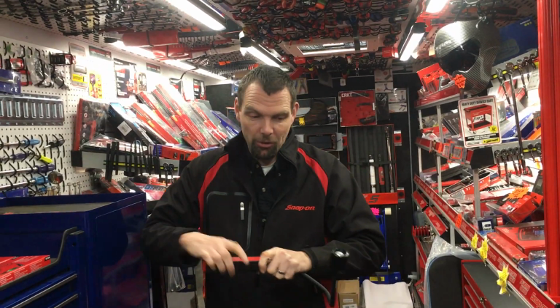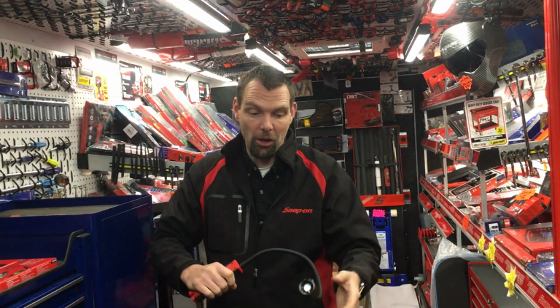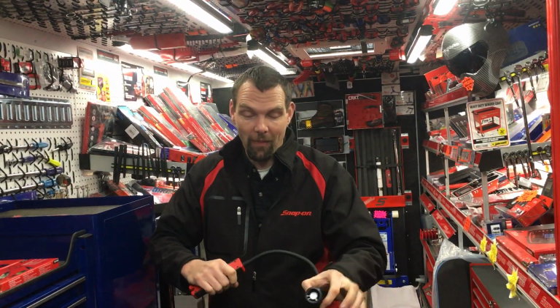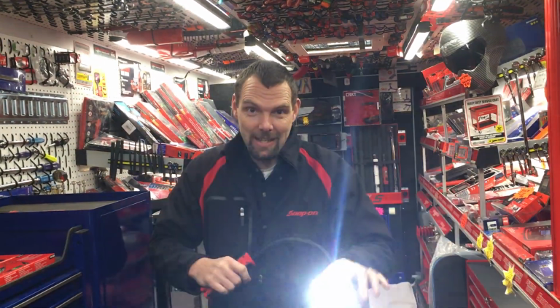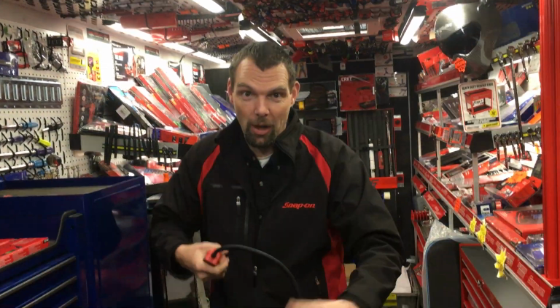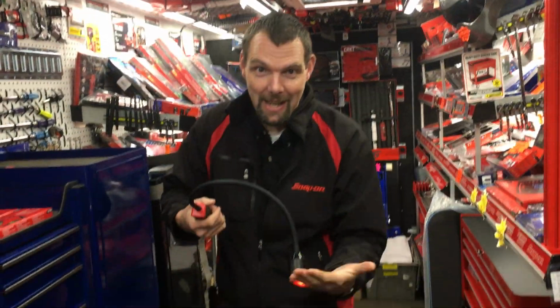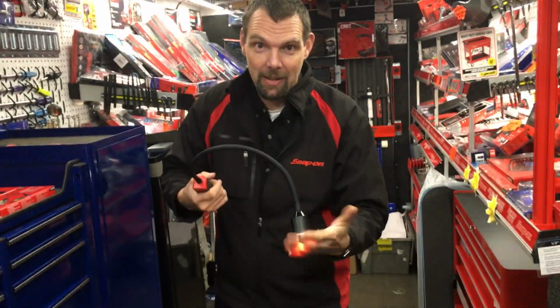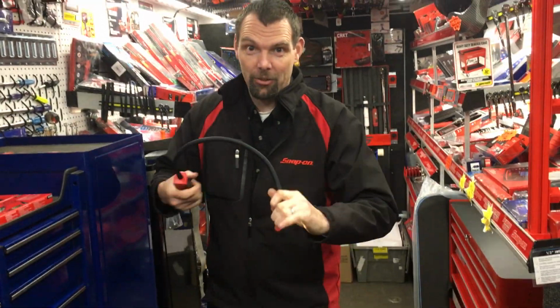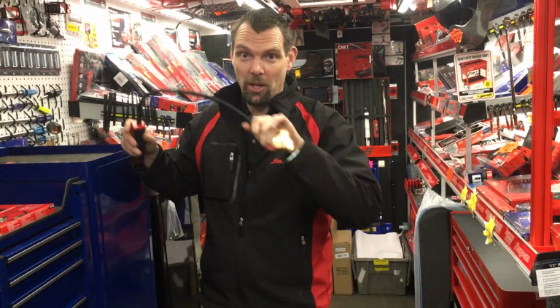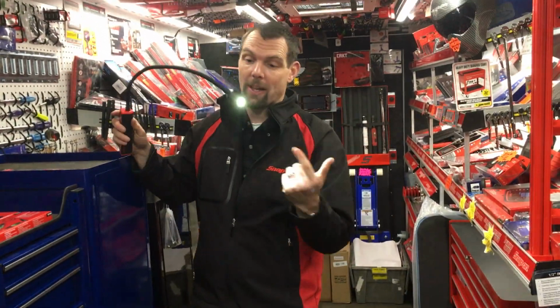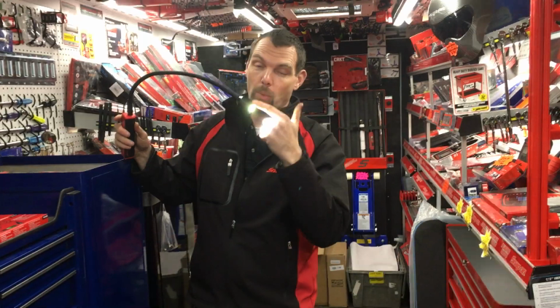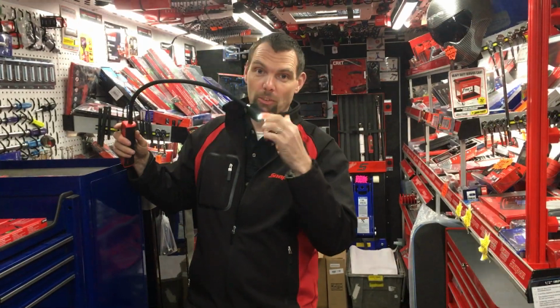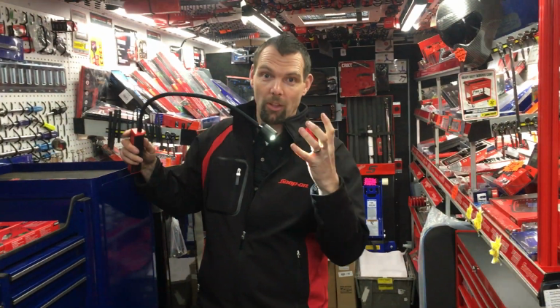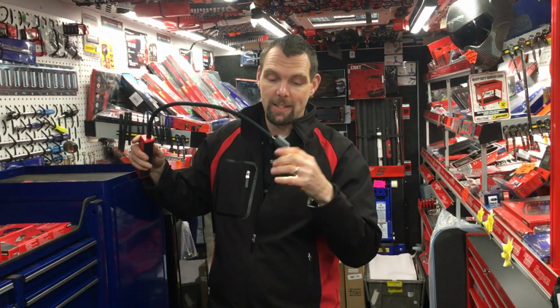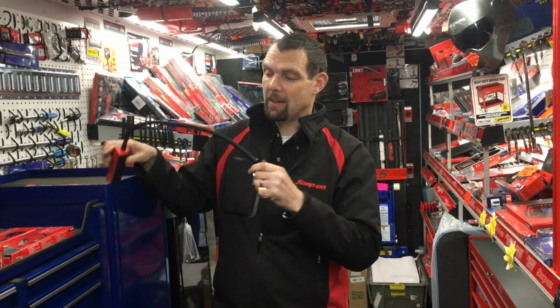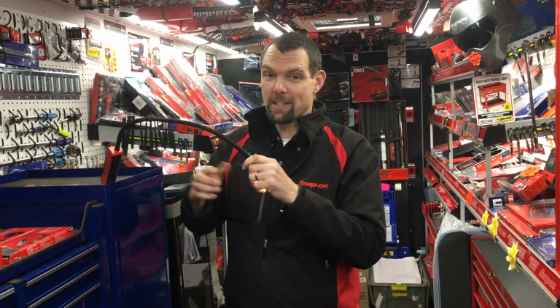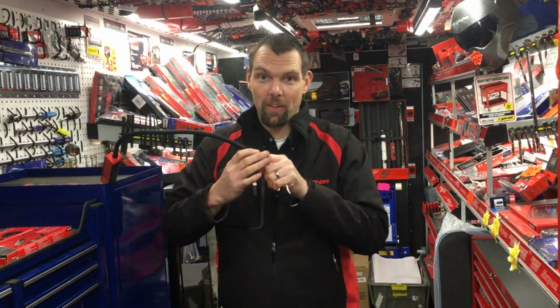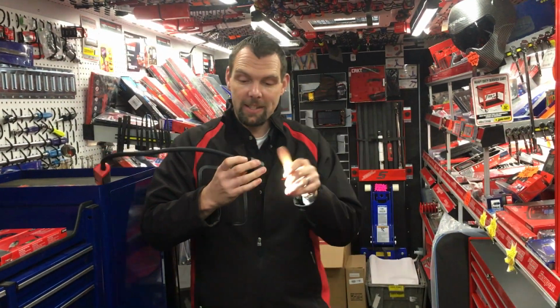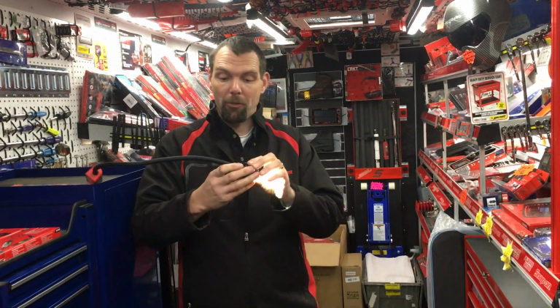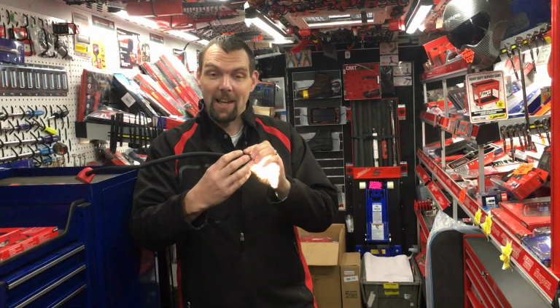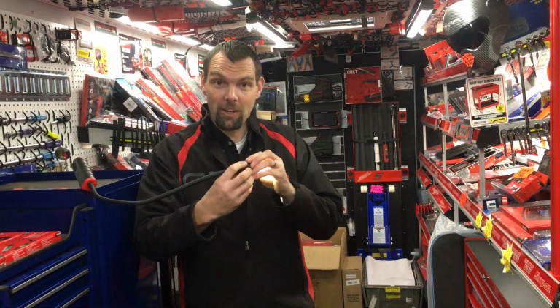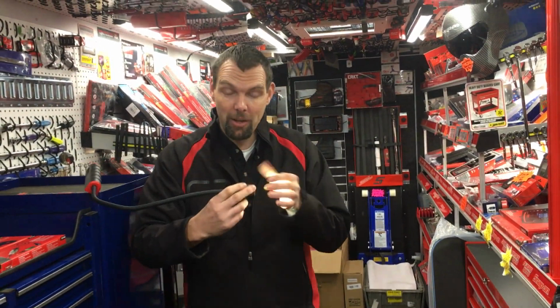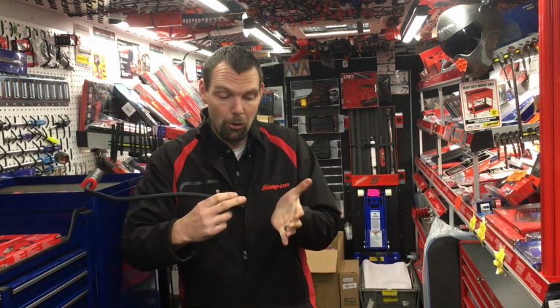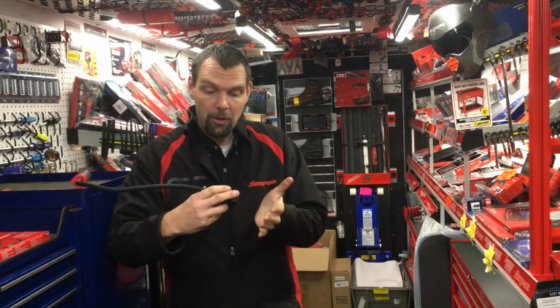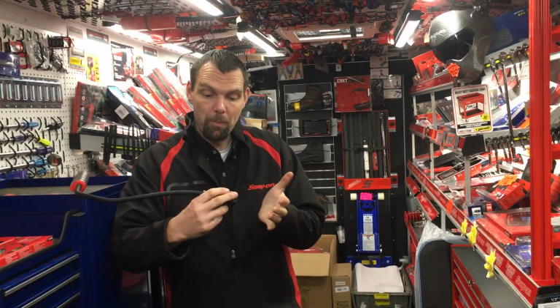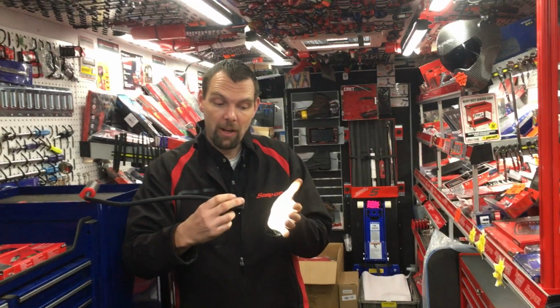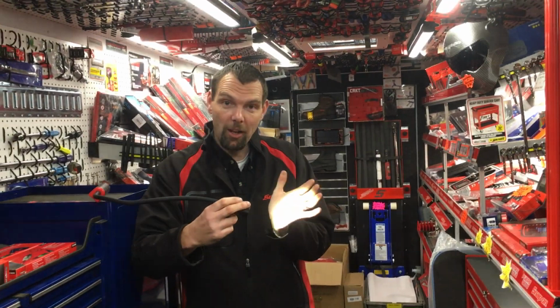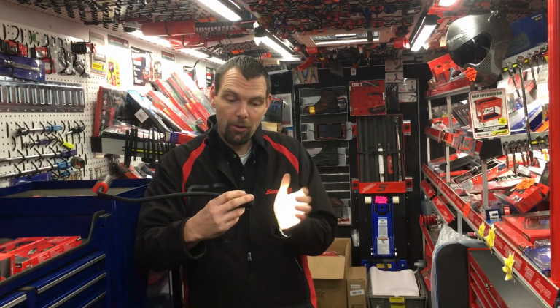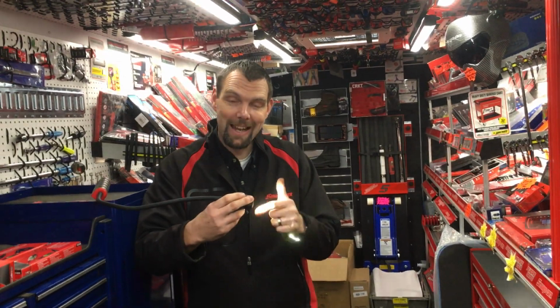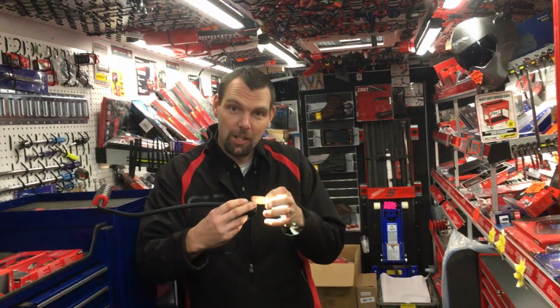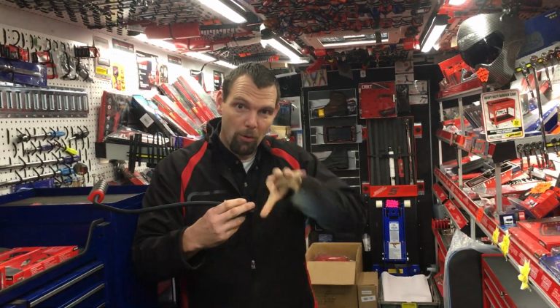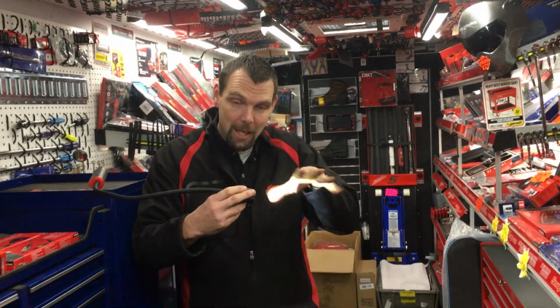The button to turn it on is on the head — the light end — so when you're working, this is where you alter the light. It's got the Snap-on fade technology that you've seen before, so if I turn the light on it's got a lens so you get more of a beam.